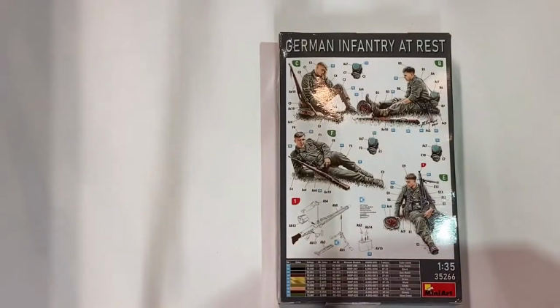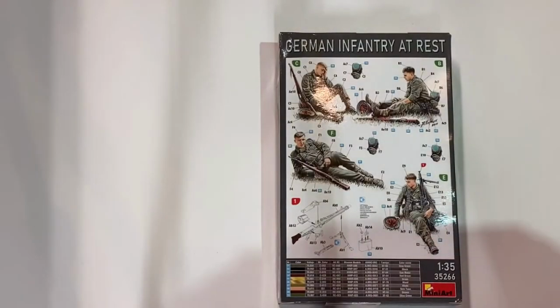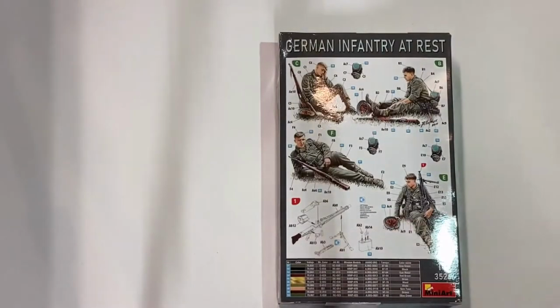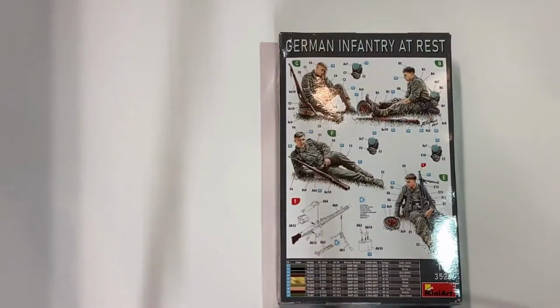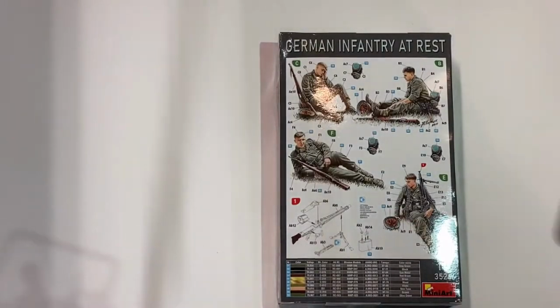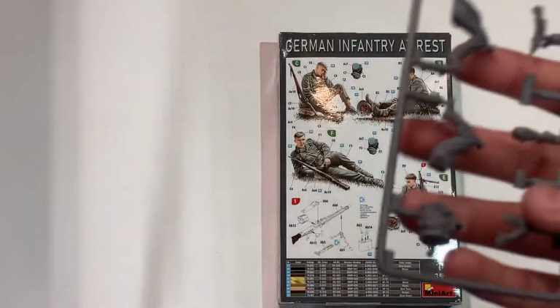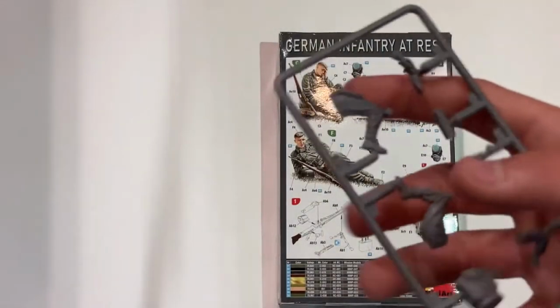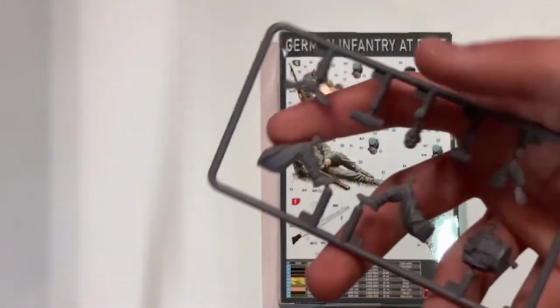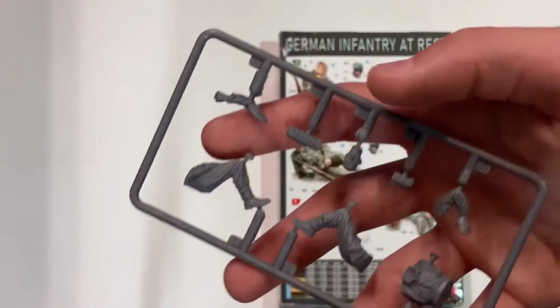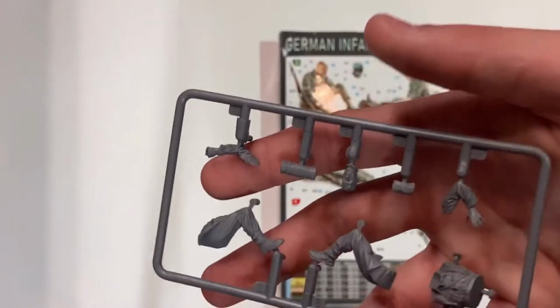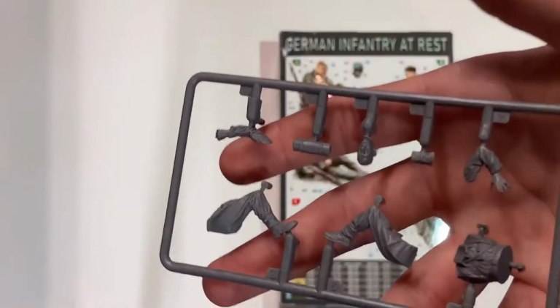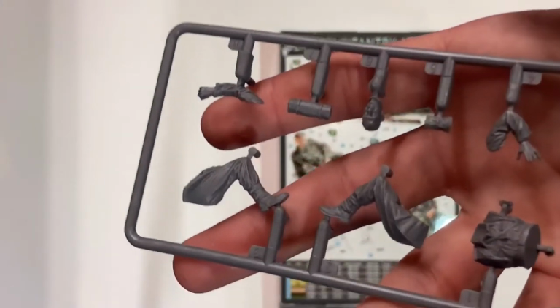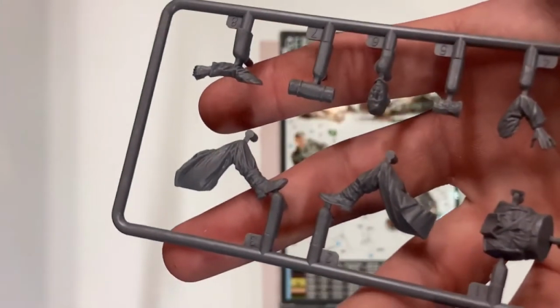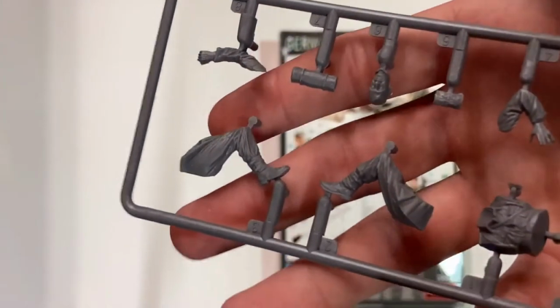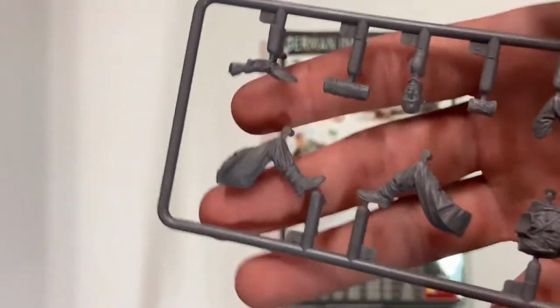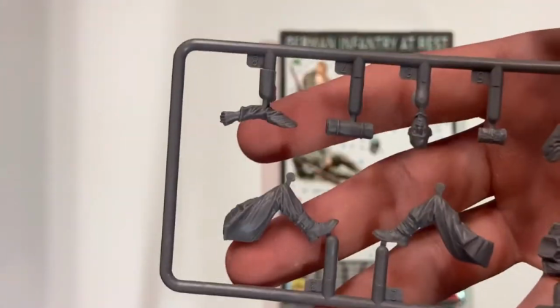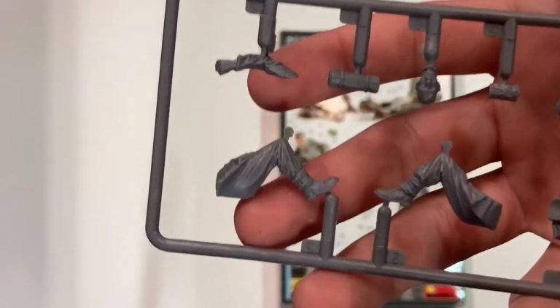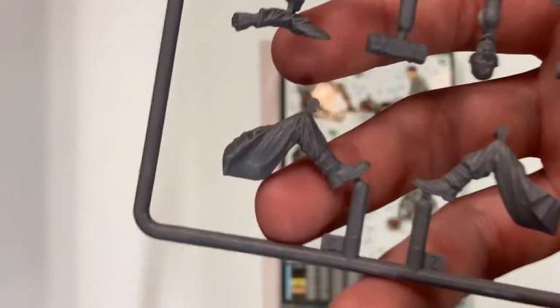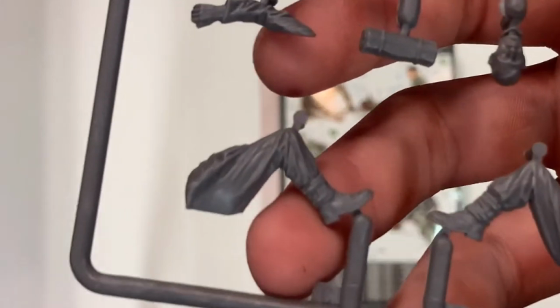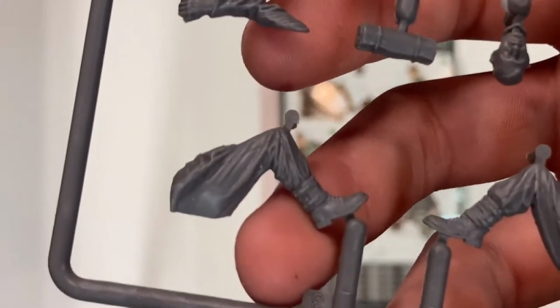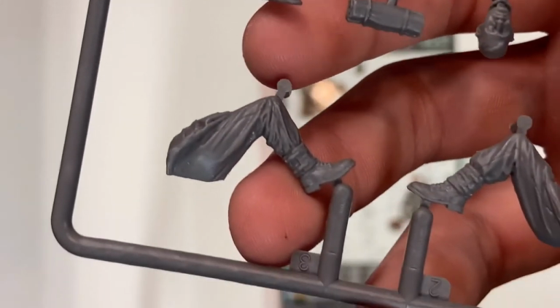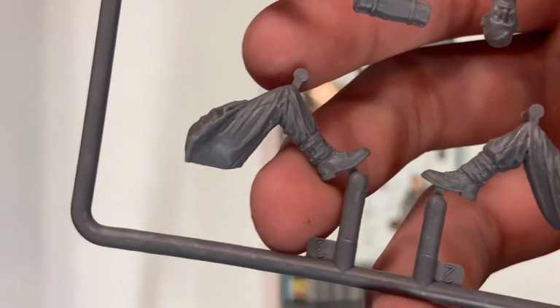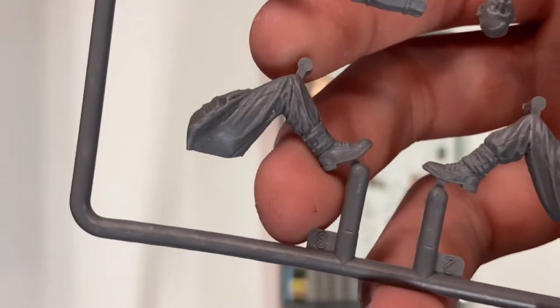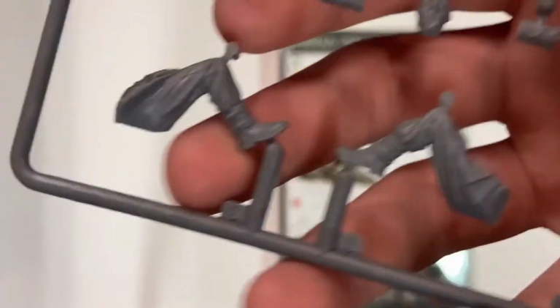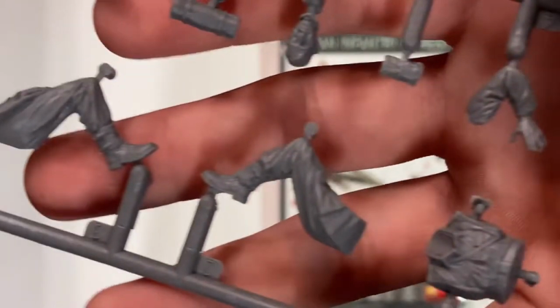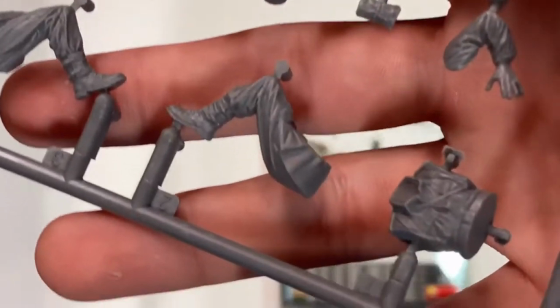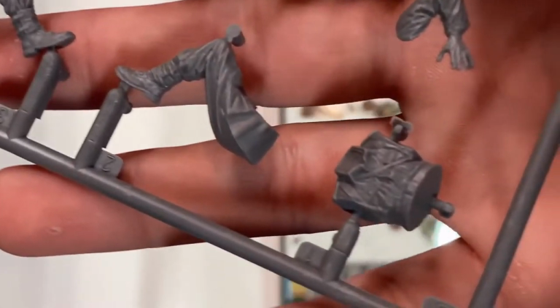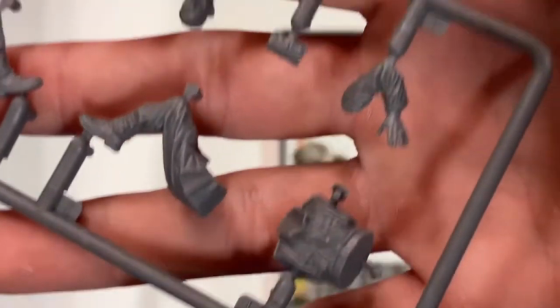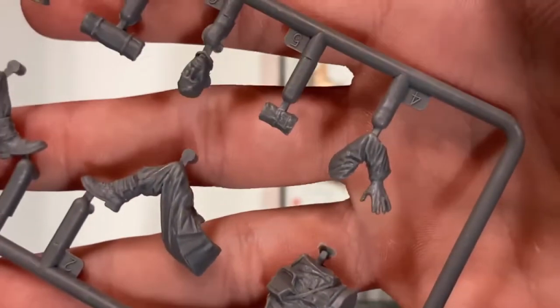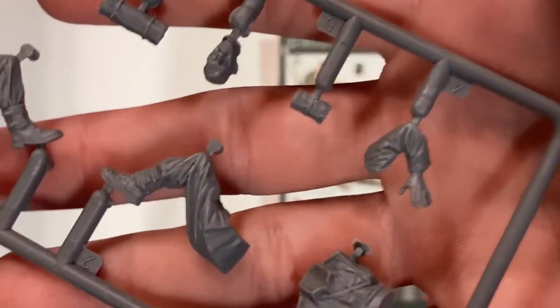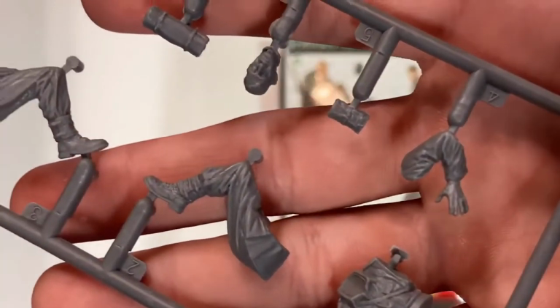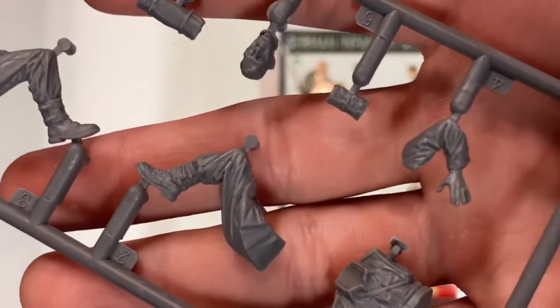Now for the soldiers. This comes with four figures, each in different poses, with nicely molded creases, great detail on the uniforms, and everything else in this kit.